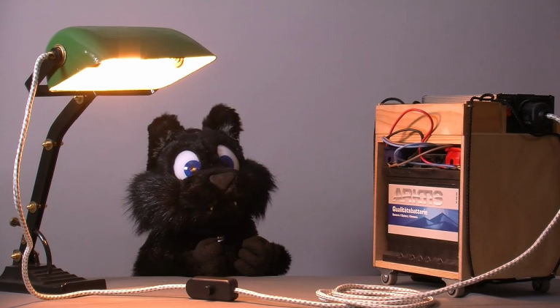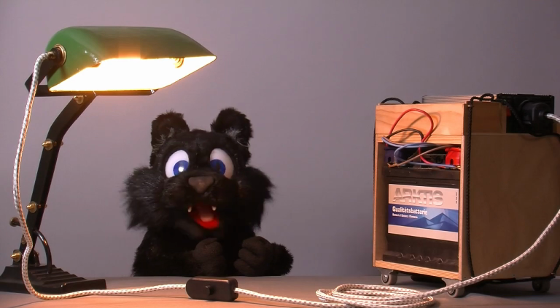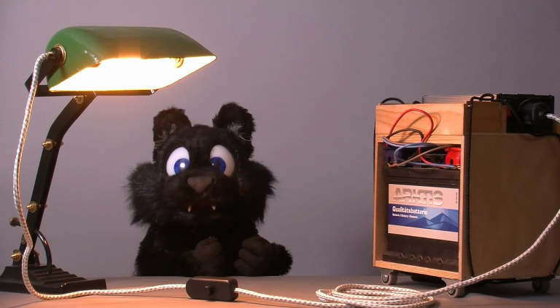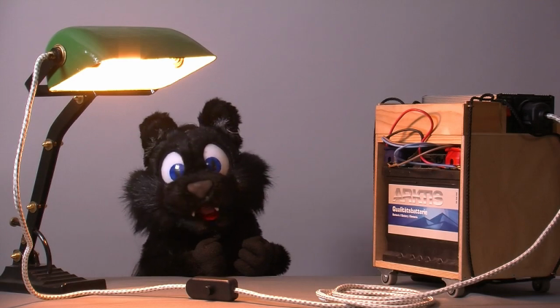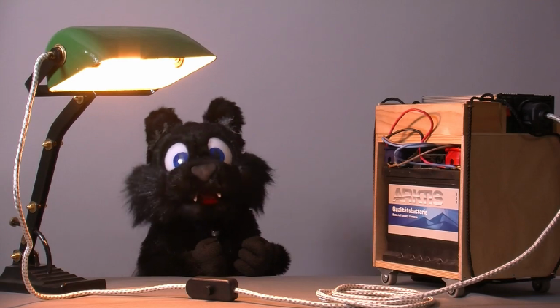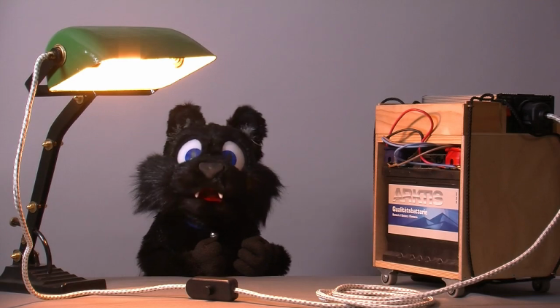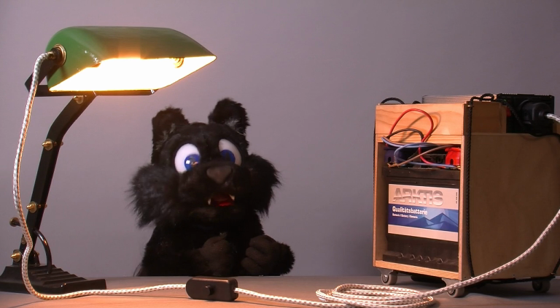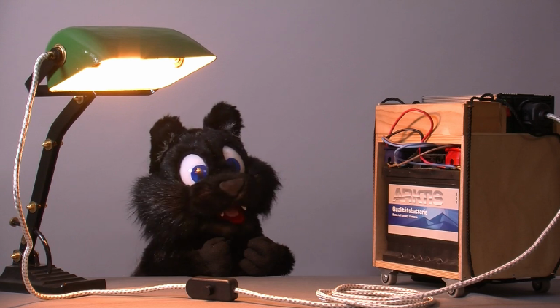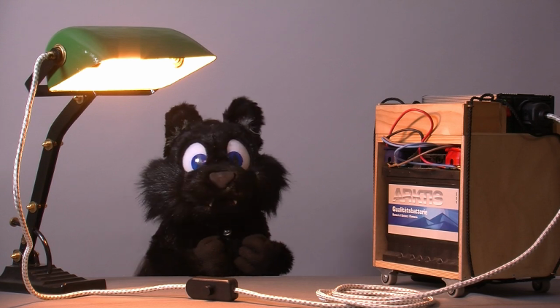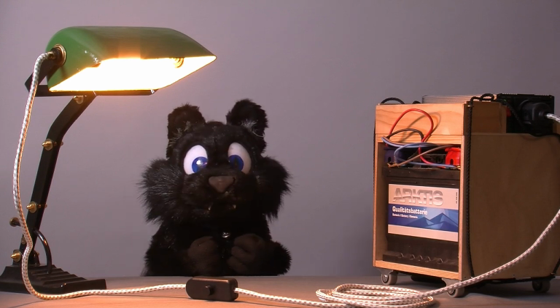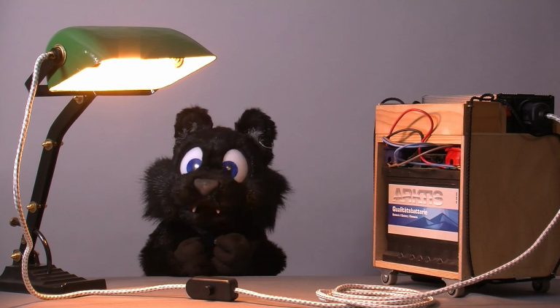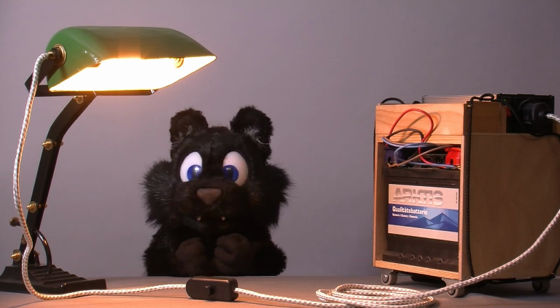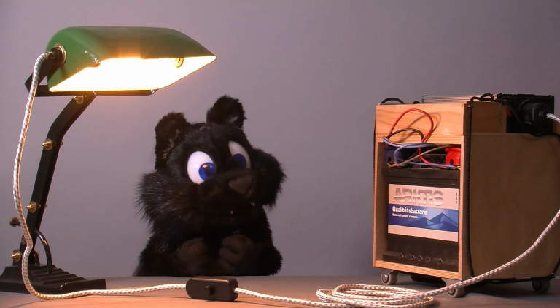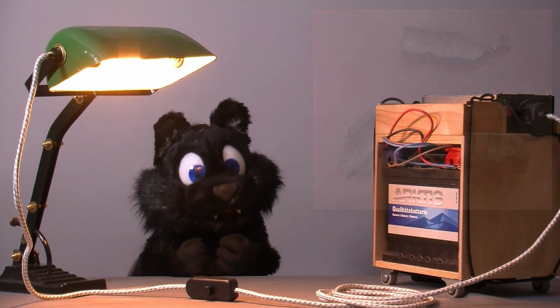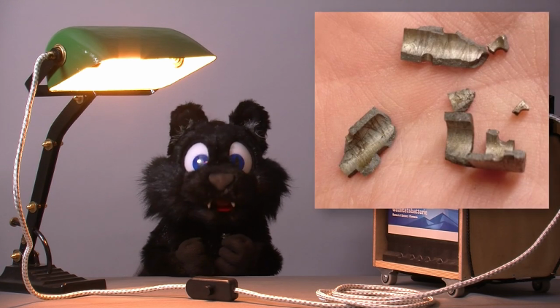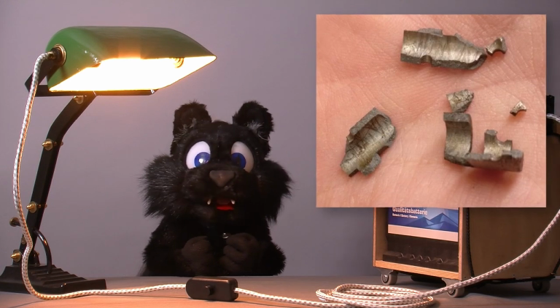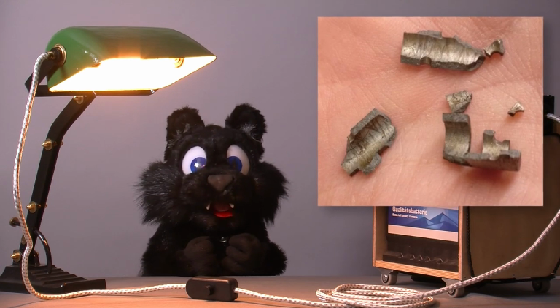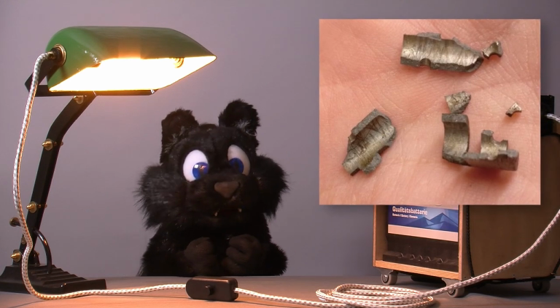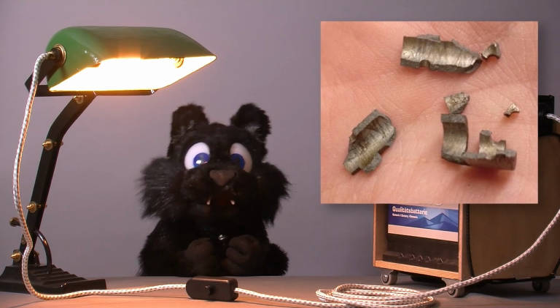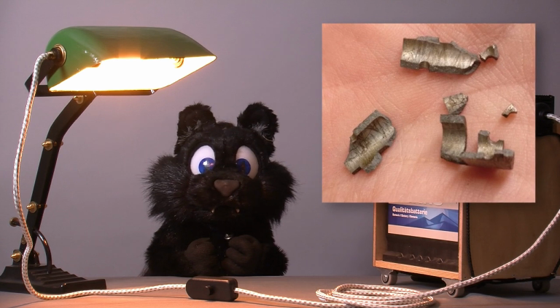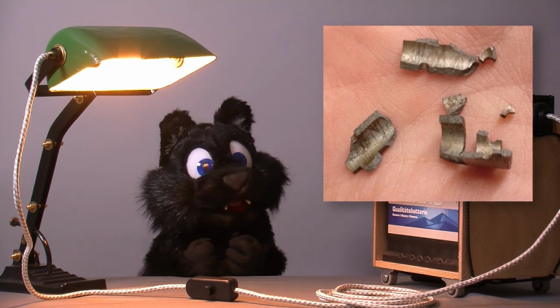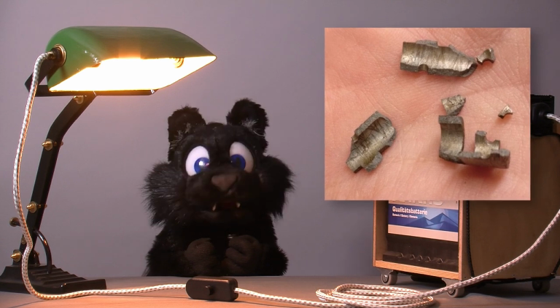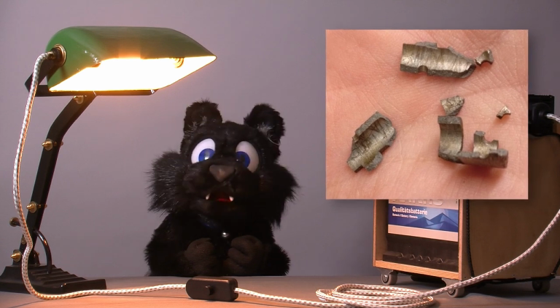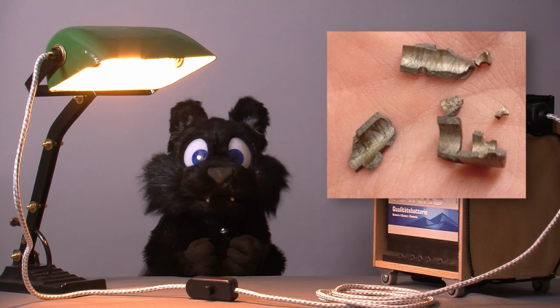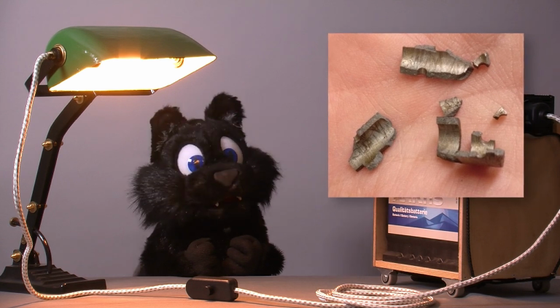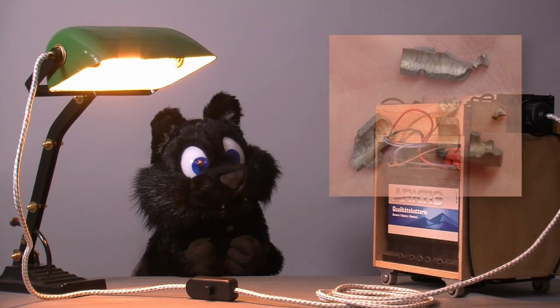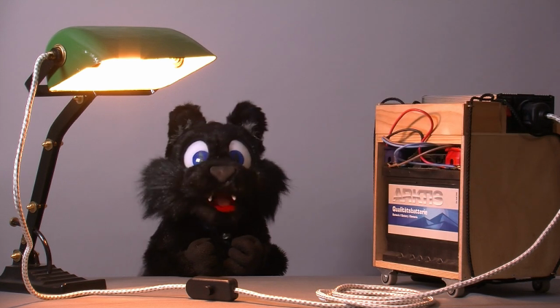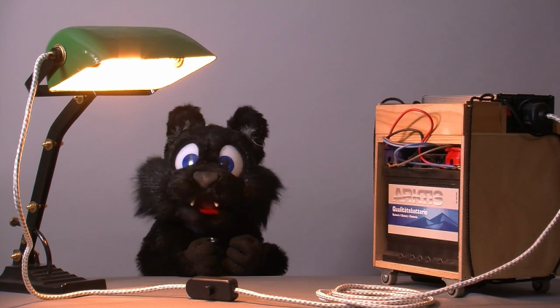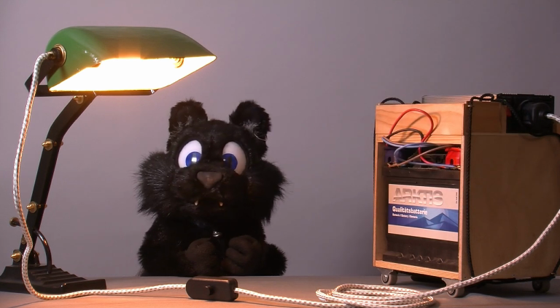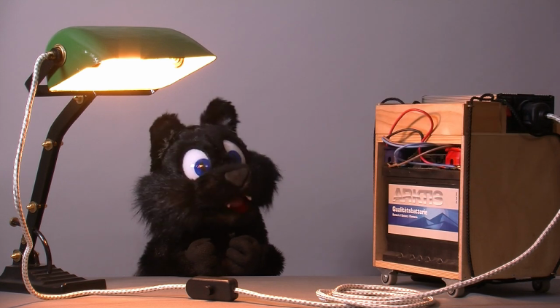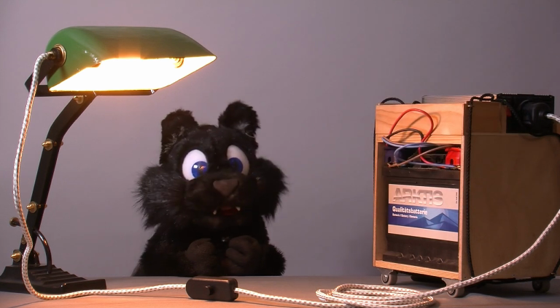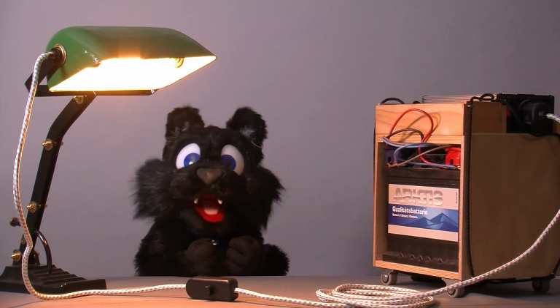Good evening and welcome to Tinkering with Ed Kellar. As I had a minor setback with my current mechanical project, I had to improvise a shorter, yet again, lab-related one.